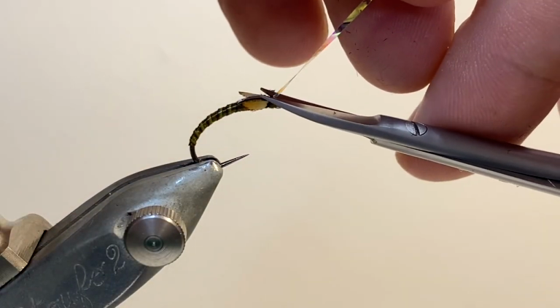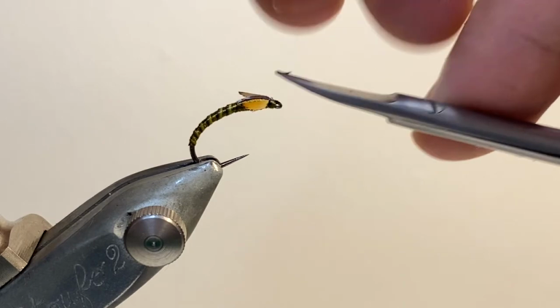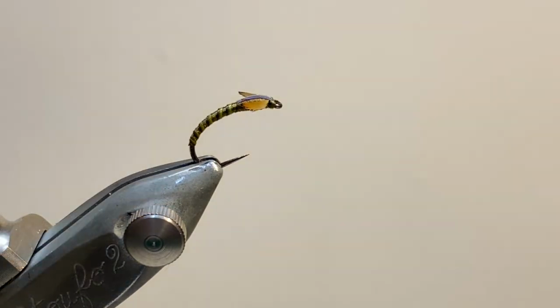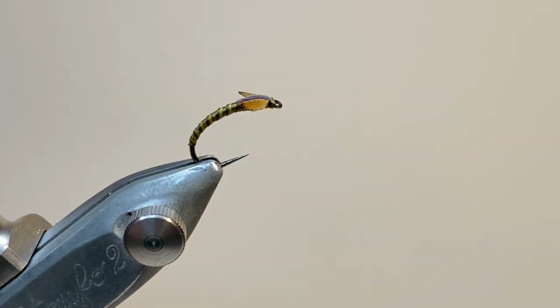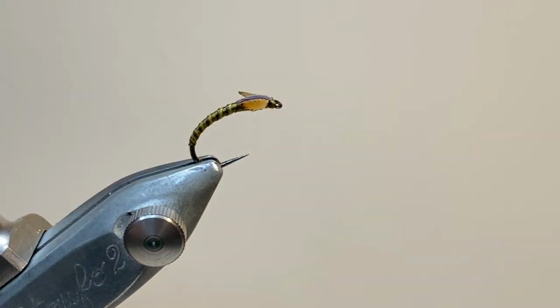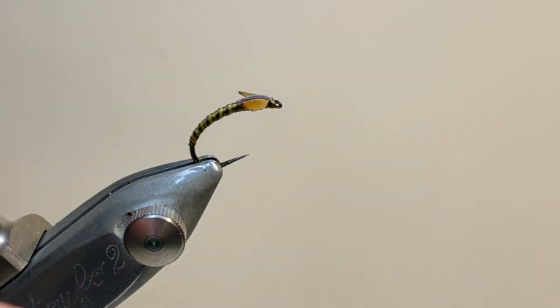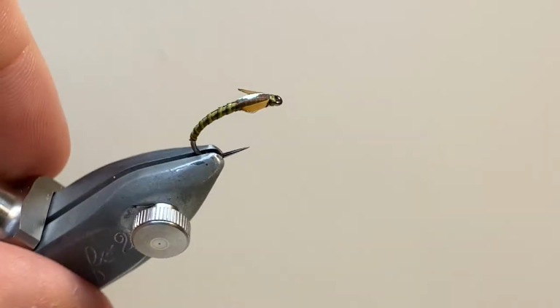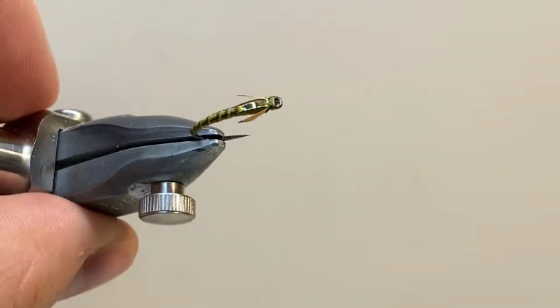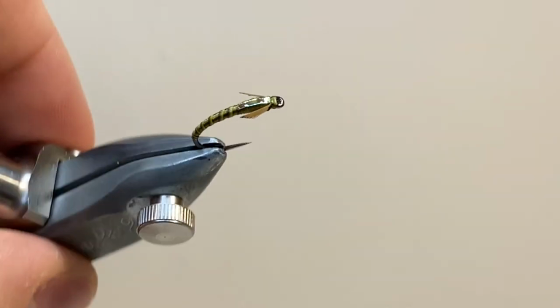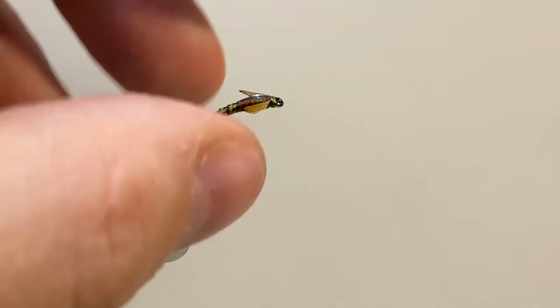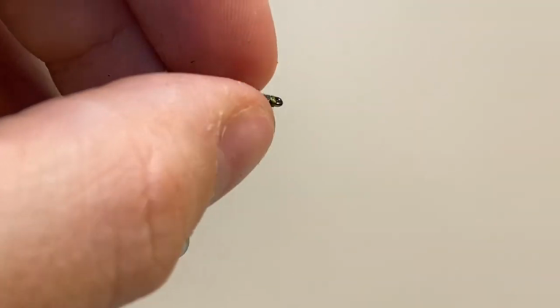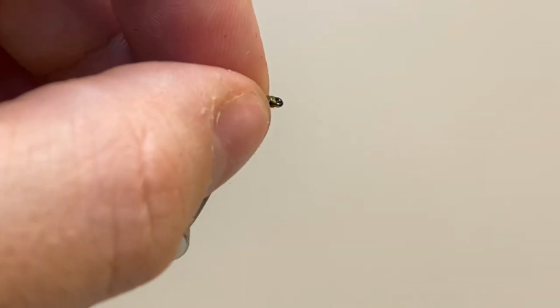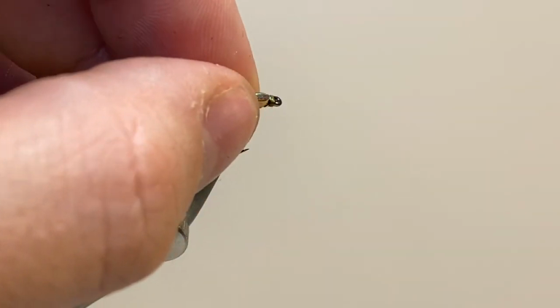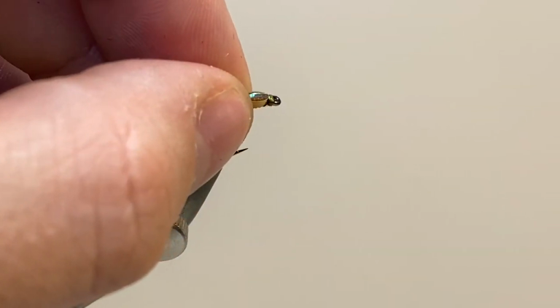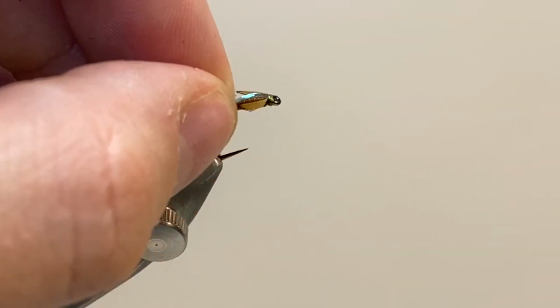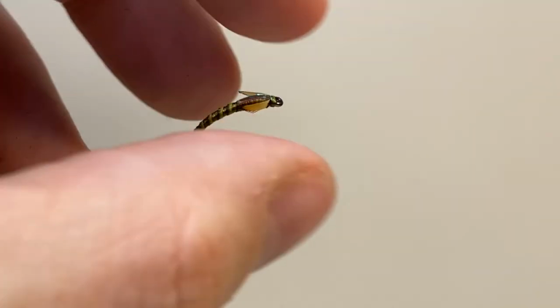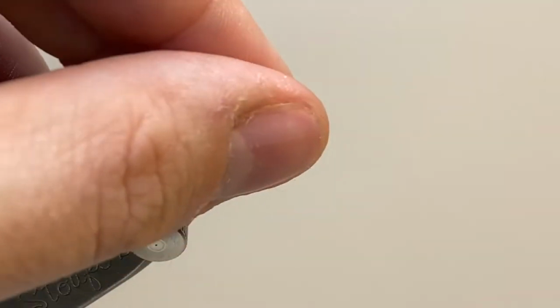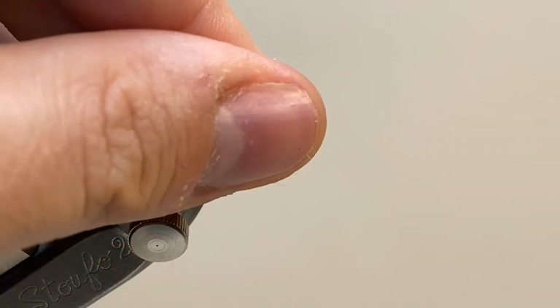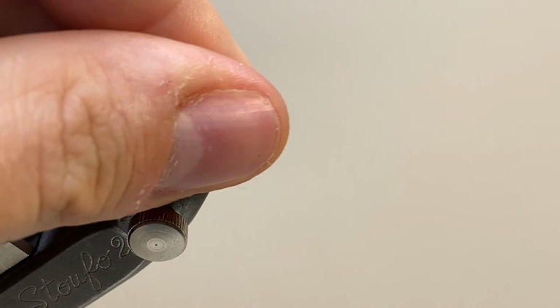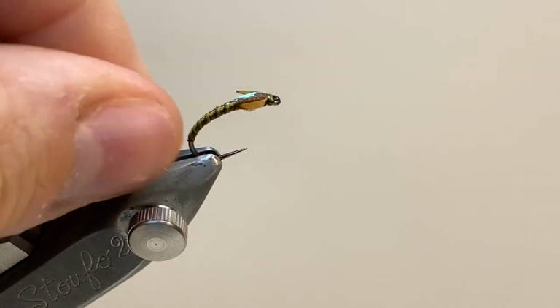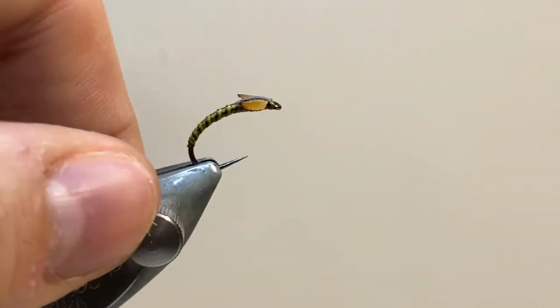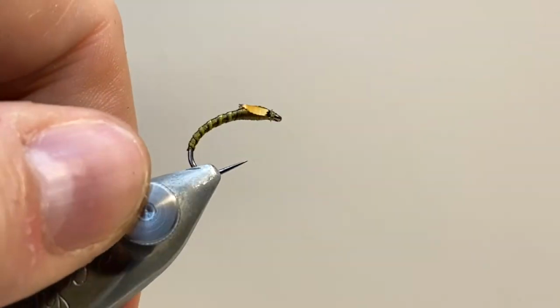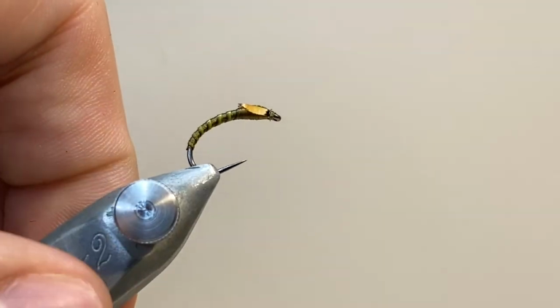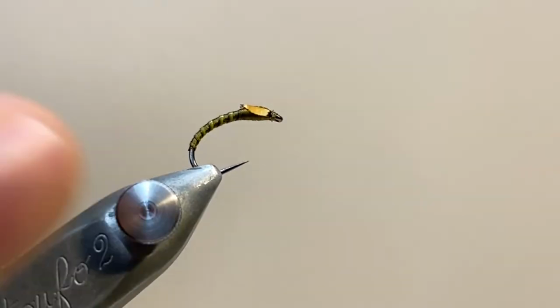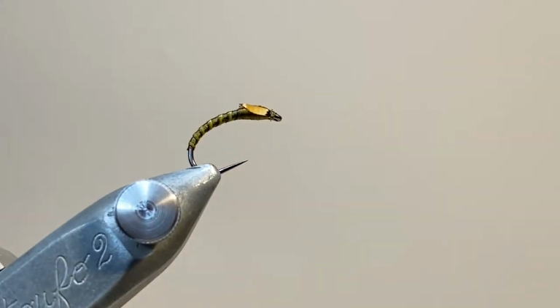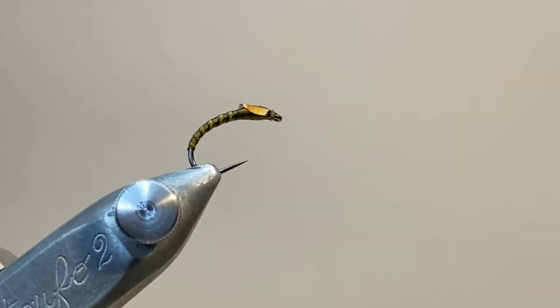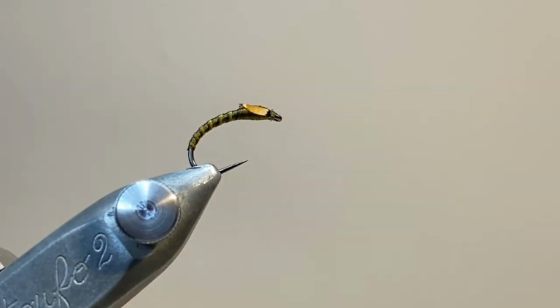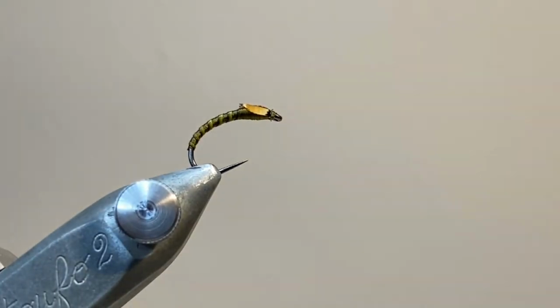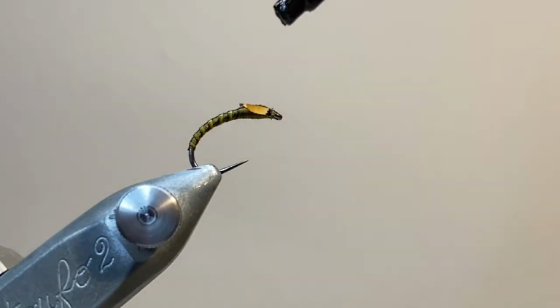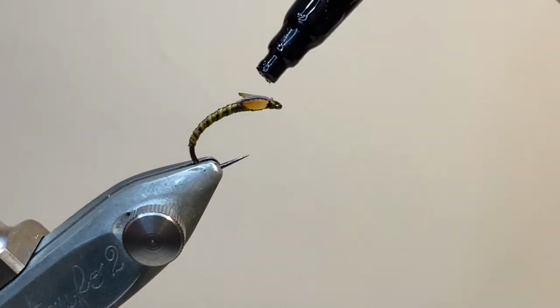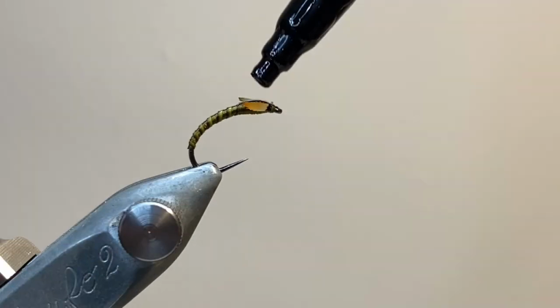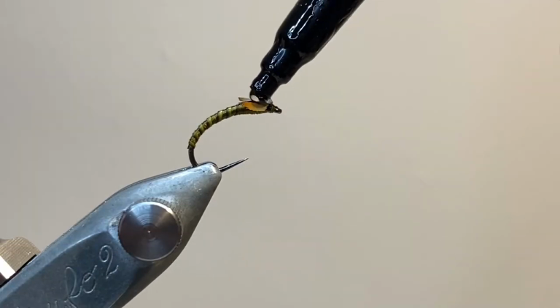I'm going to trim off the thread and trim off the excess tinsel, and you can see the shape that the thorax is going to take with those wing buds sticking out slightly to the side.